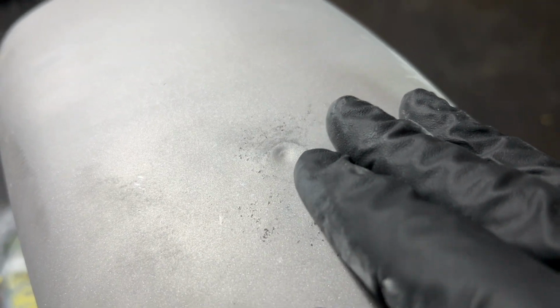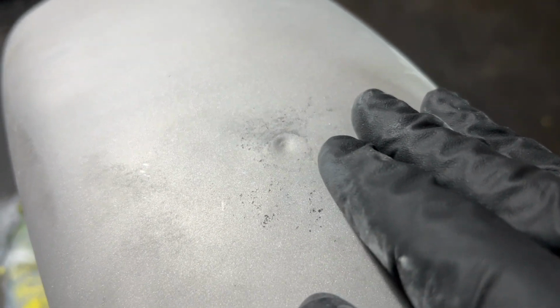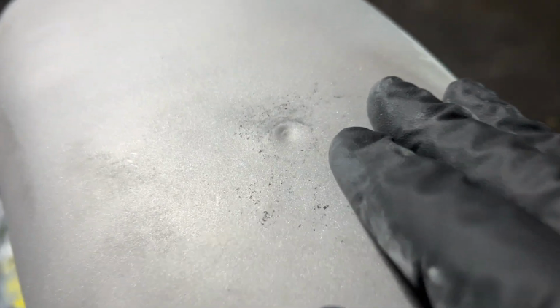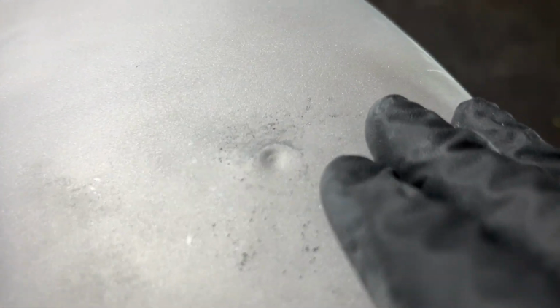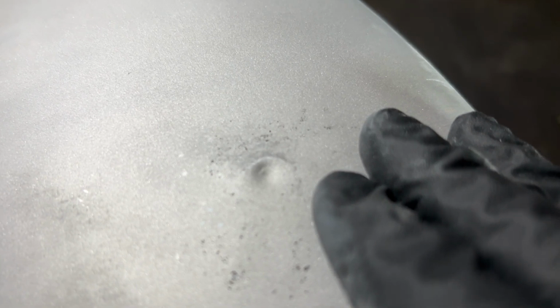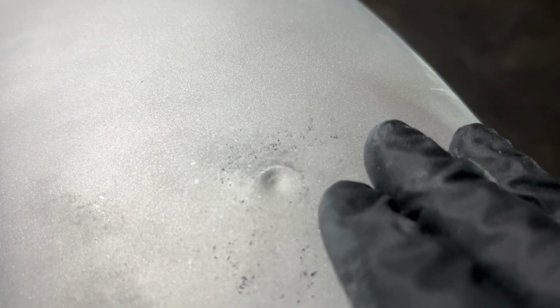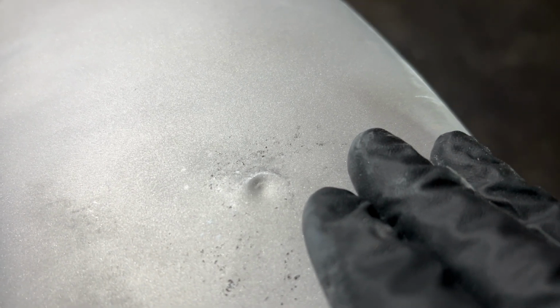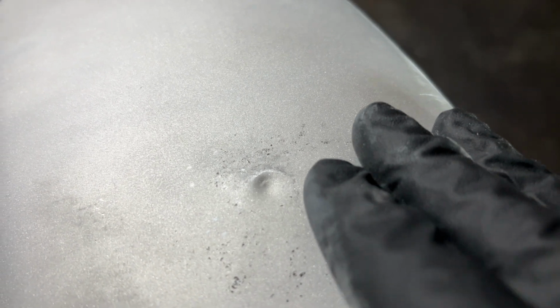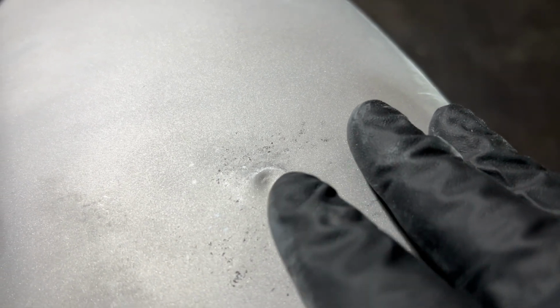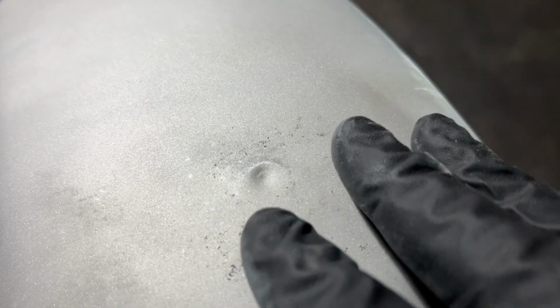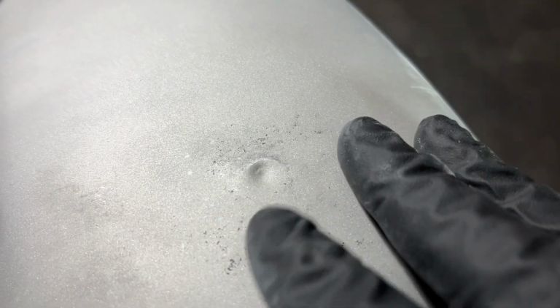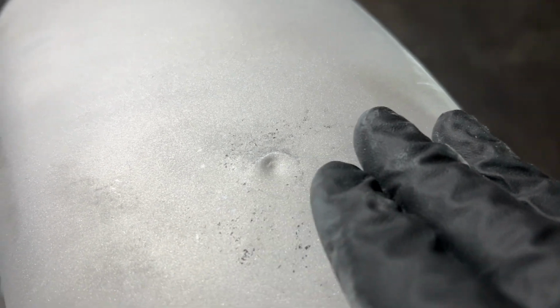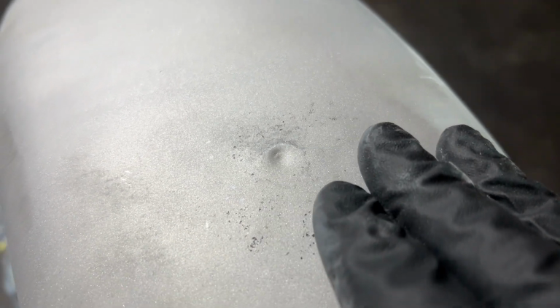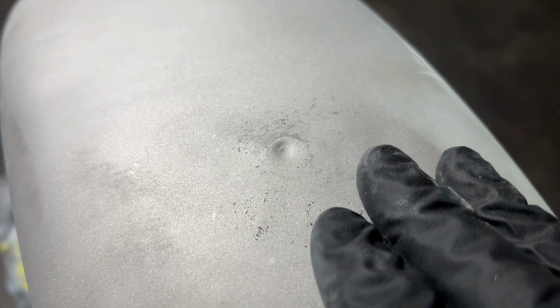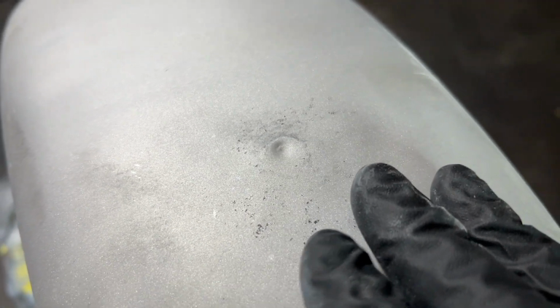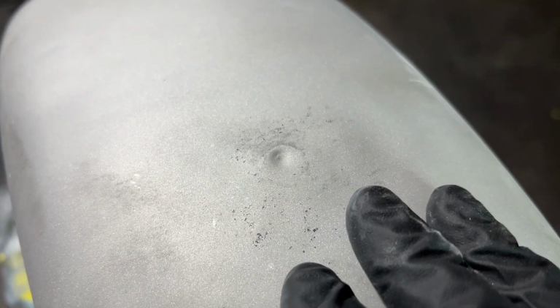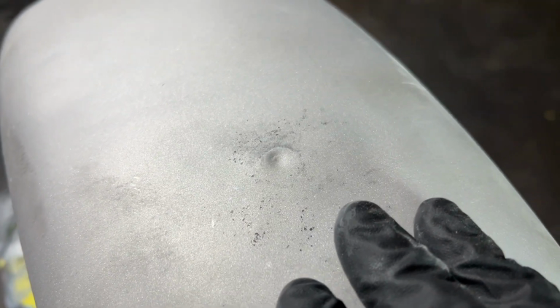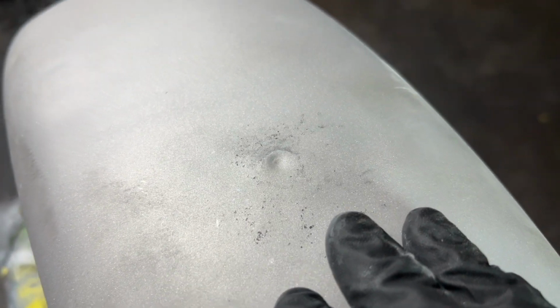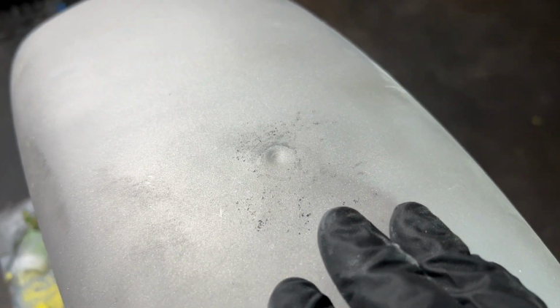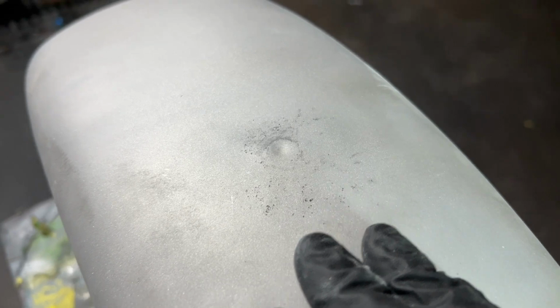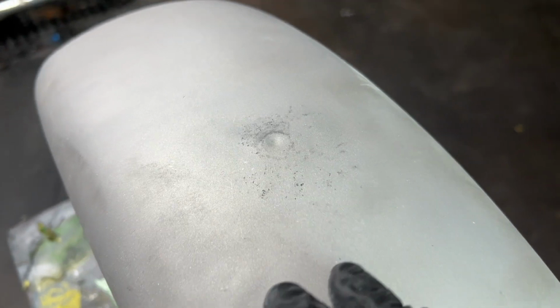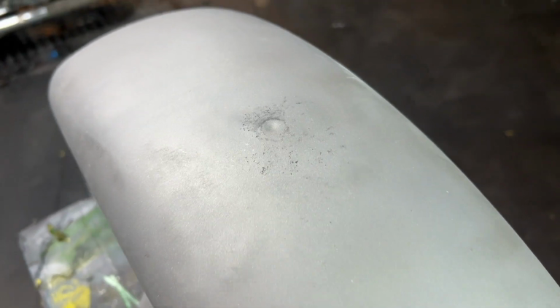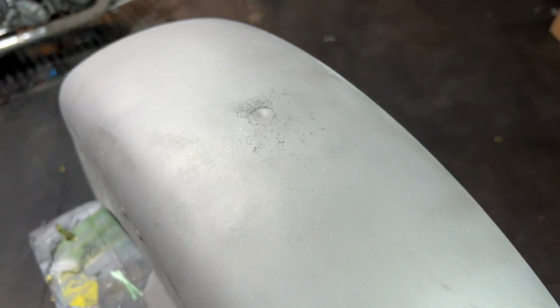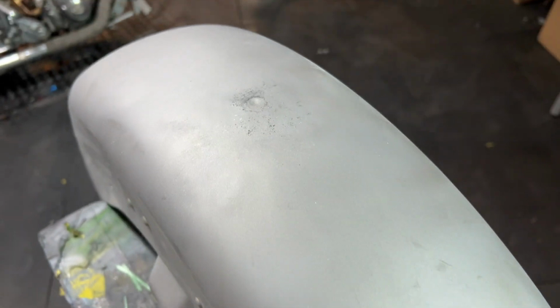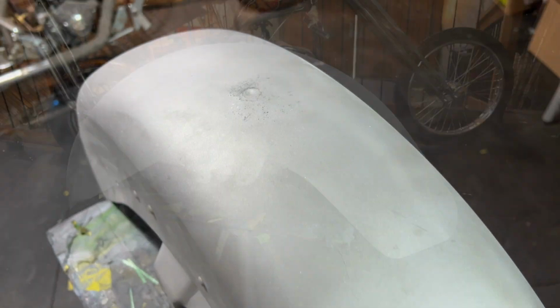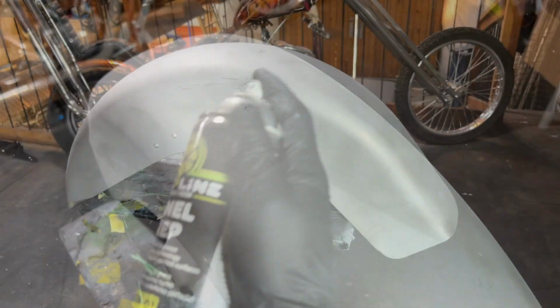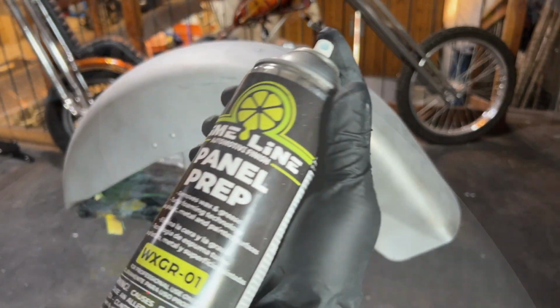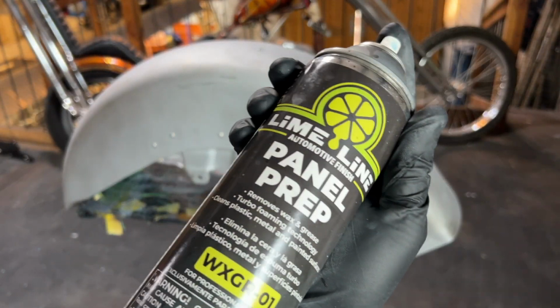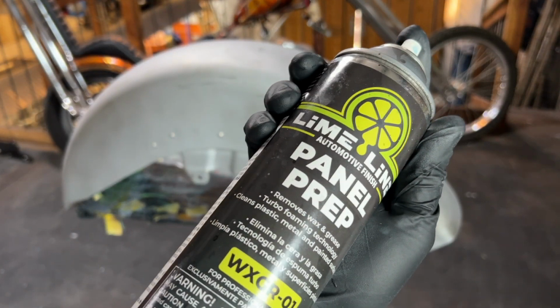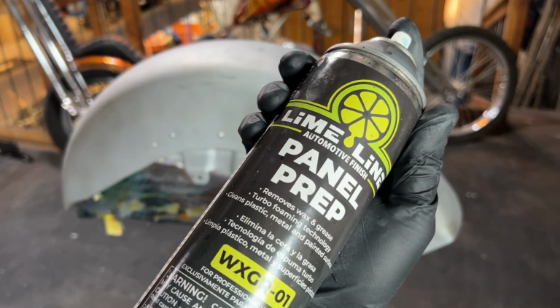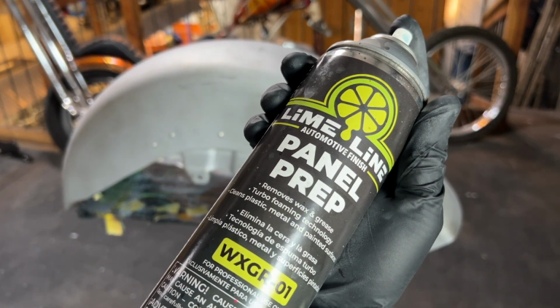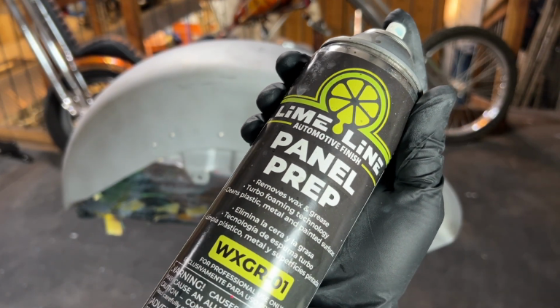Sometimes damage will stretch out the metal. In this instance you can apply a little bit of heat with a torch and cool immediately with a cold rag to shrink back the metal.